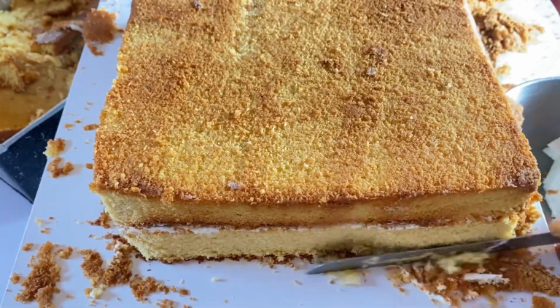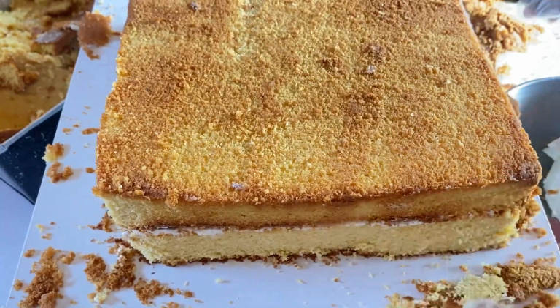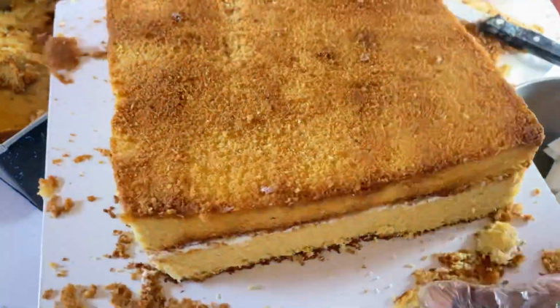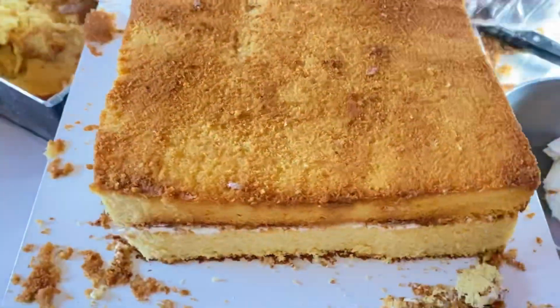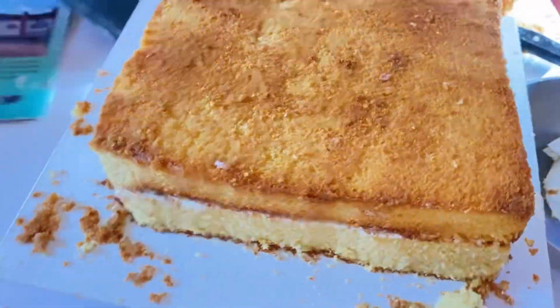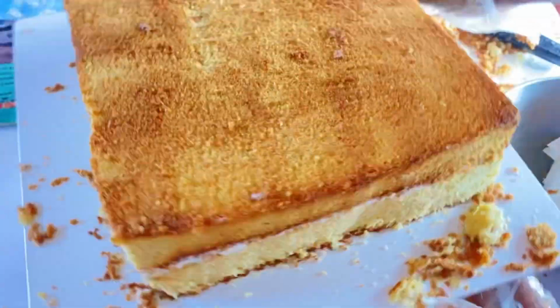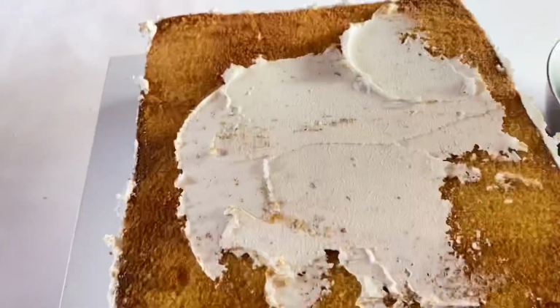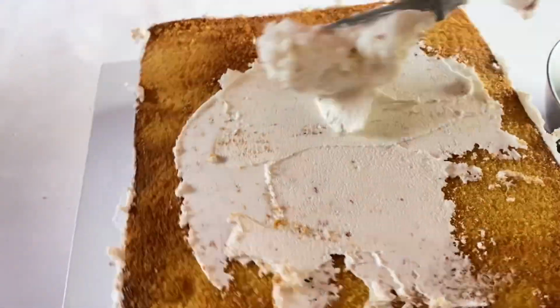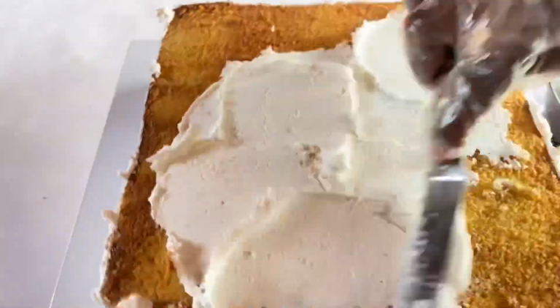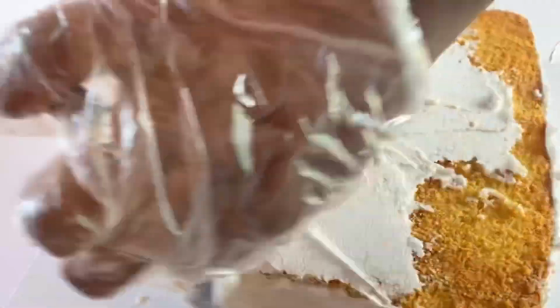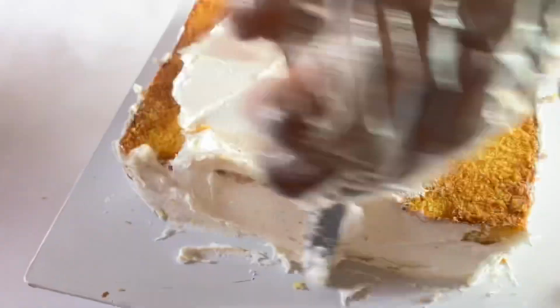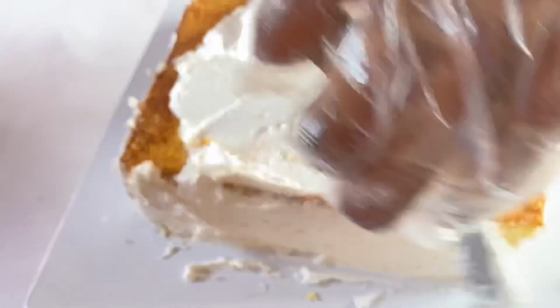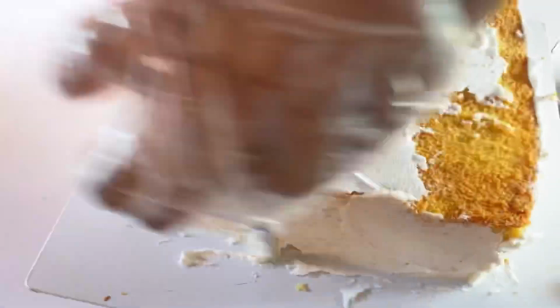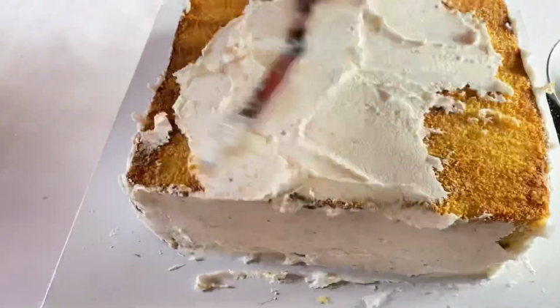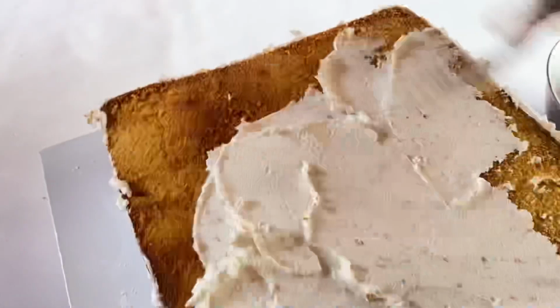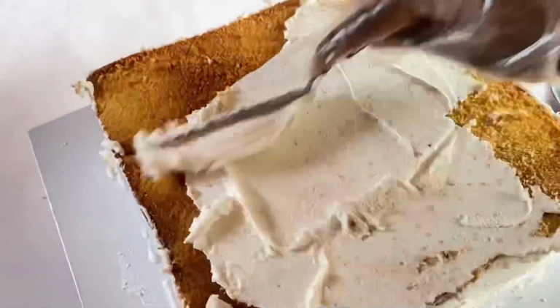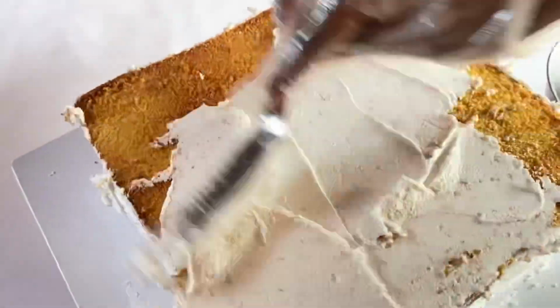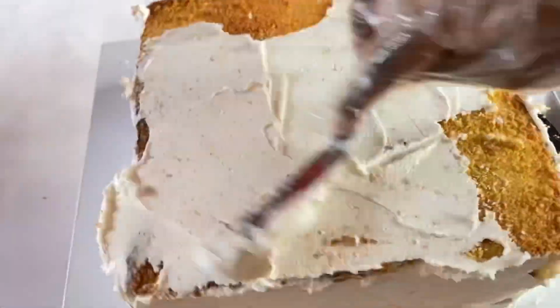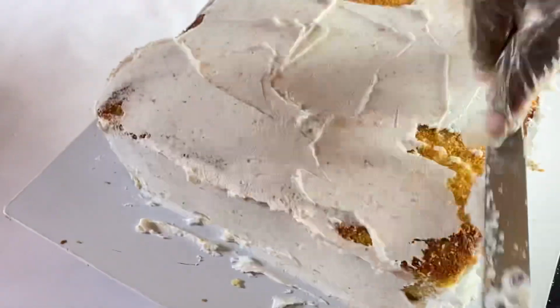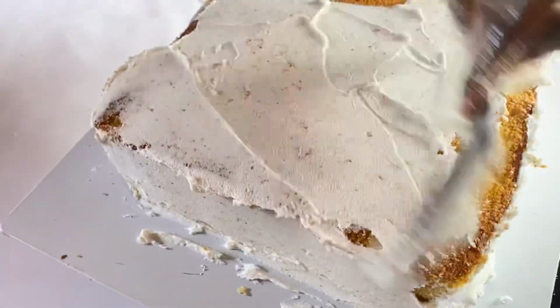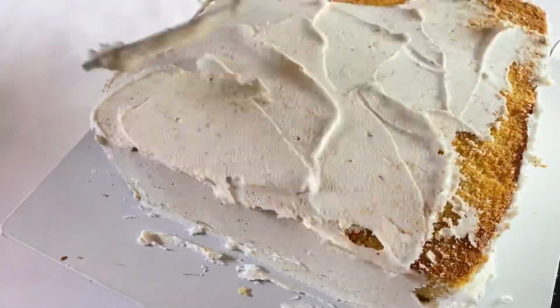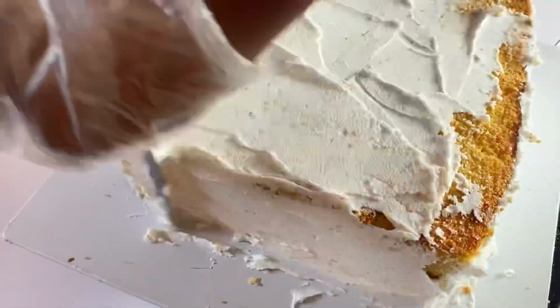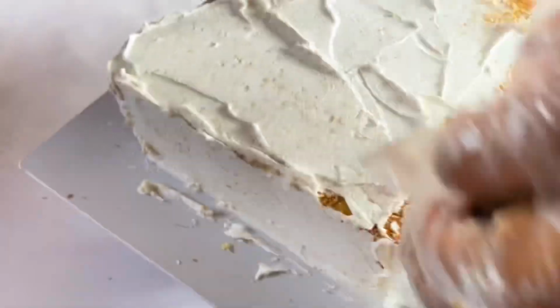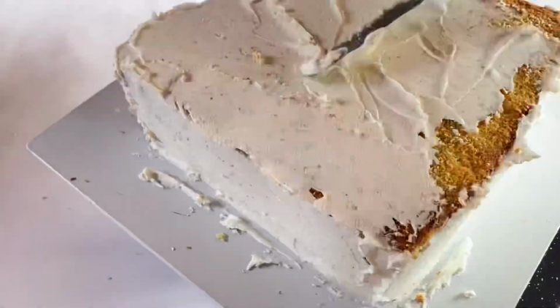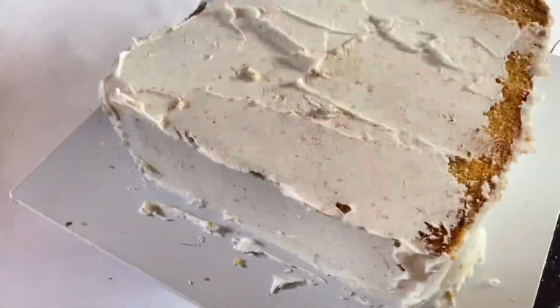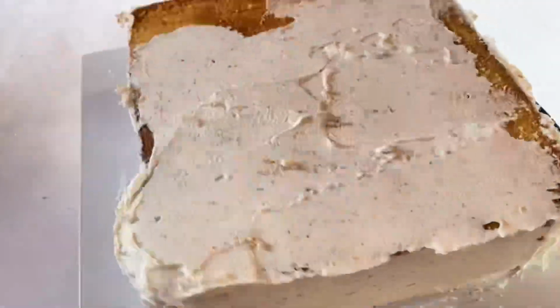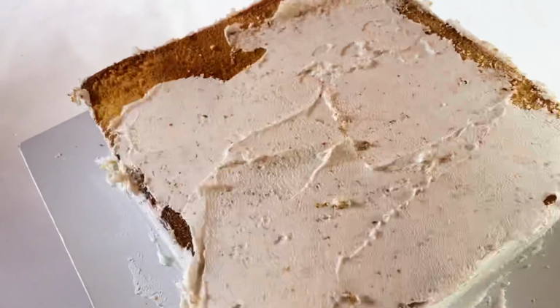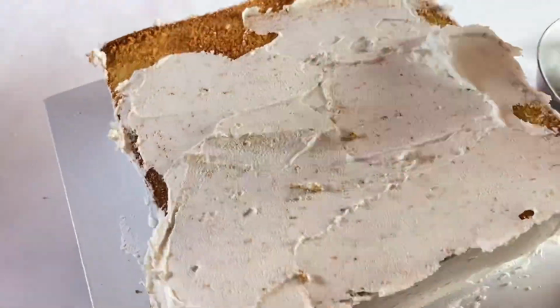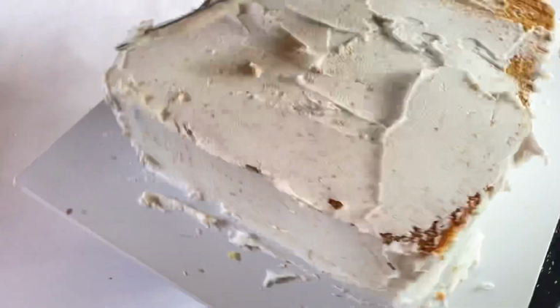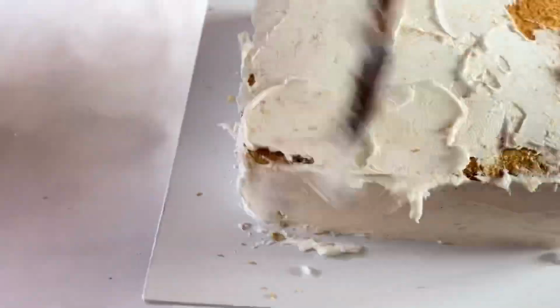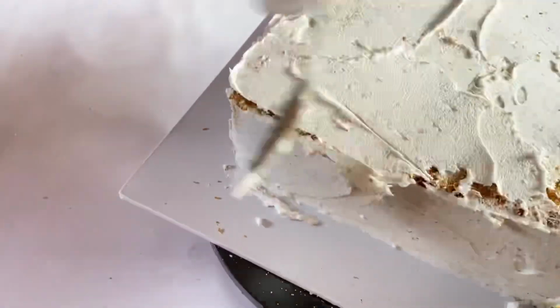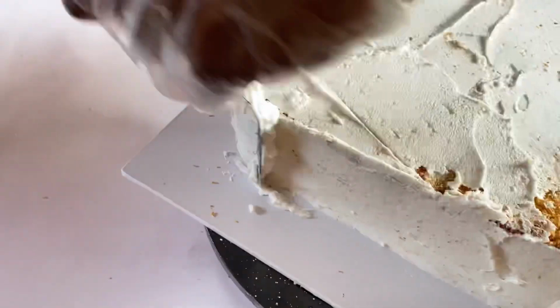Butter icing cakes are very easy when you're trimming and covering them. Right now I'm crumb coating it, getting ready for the second crumb coat. Thank you very much for watching this video.